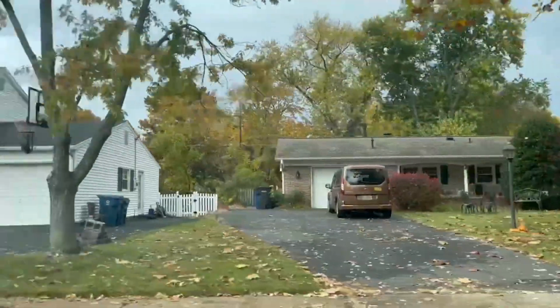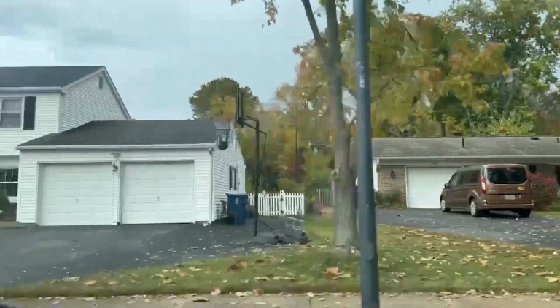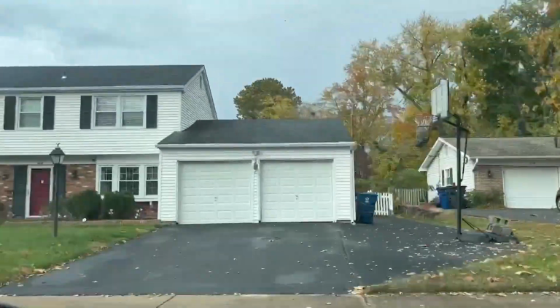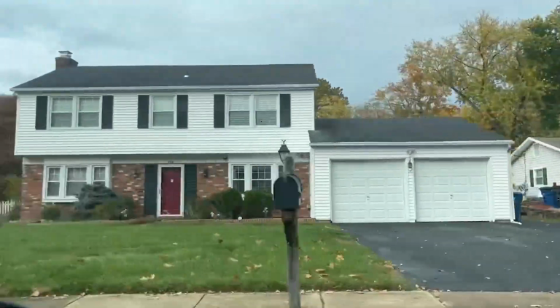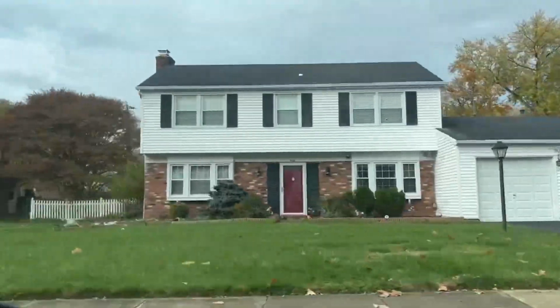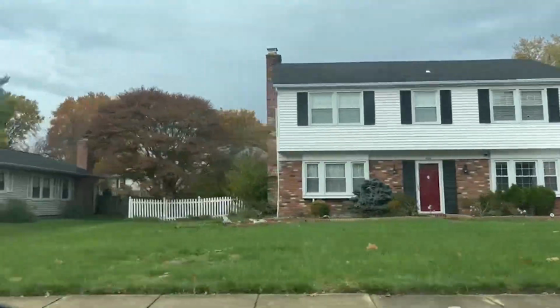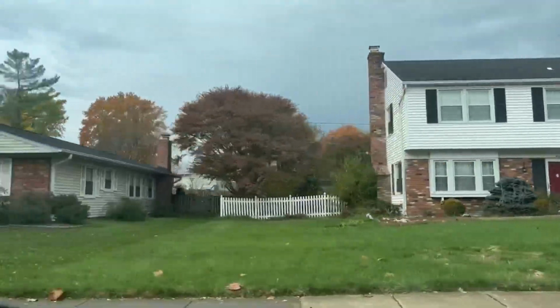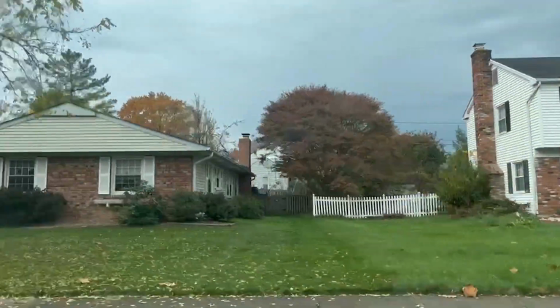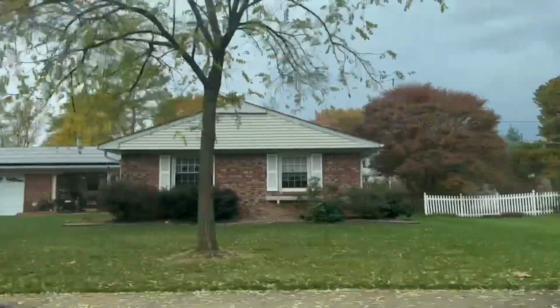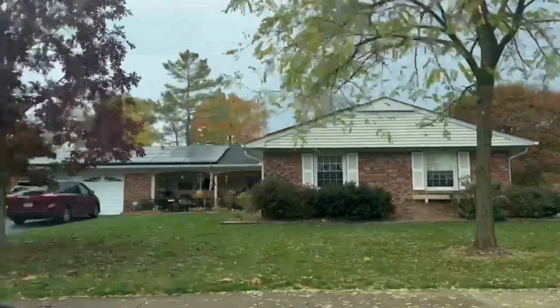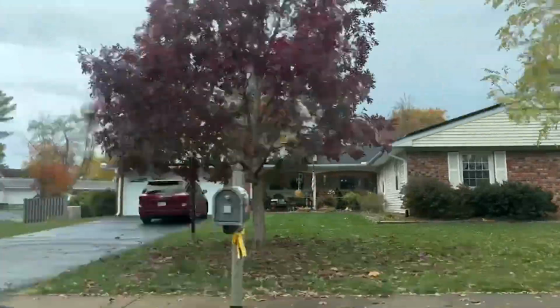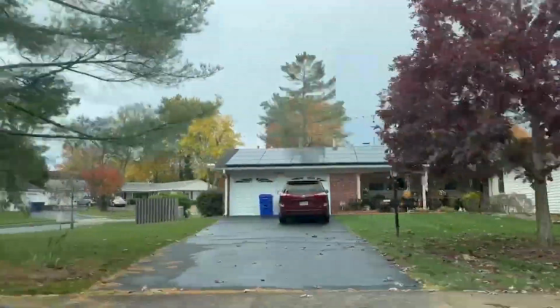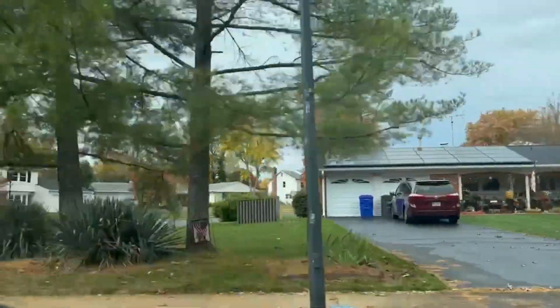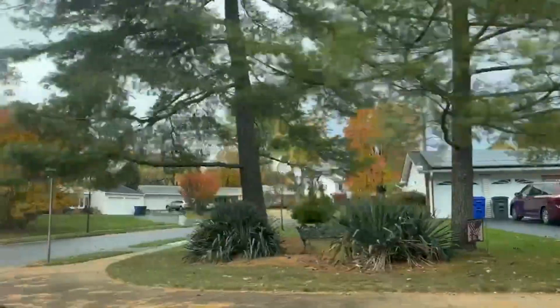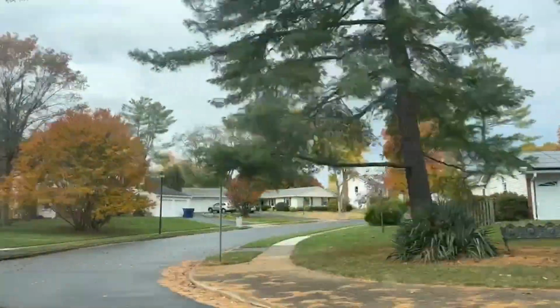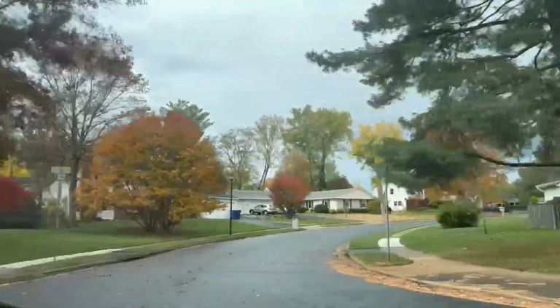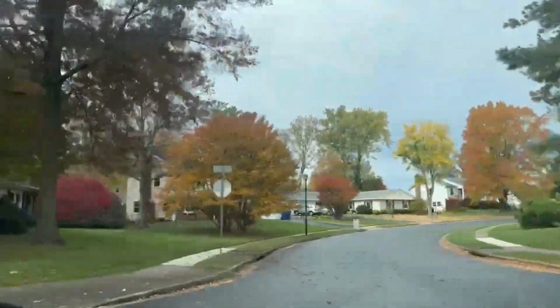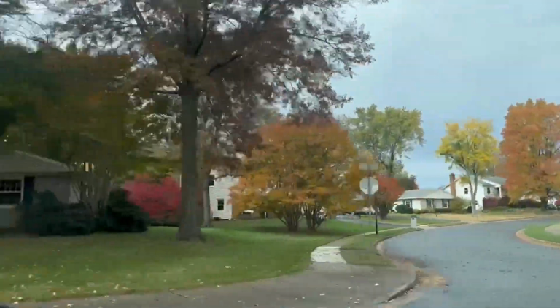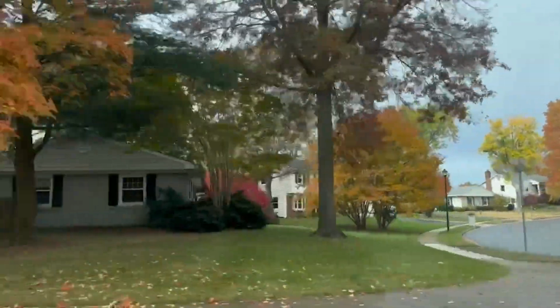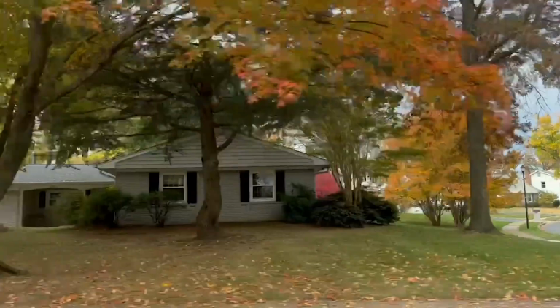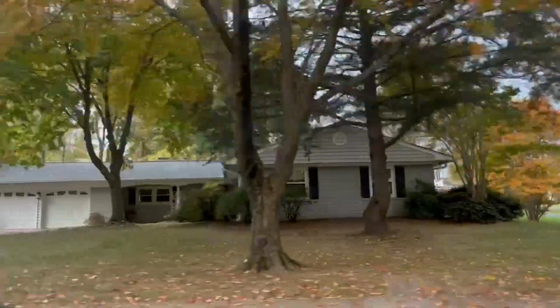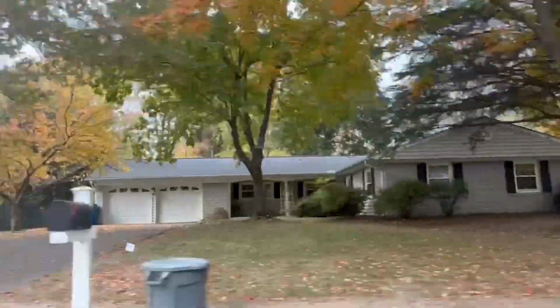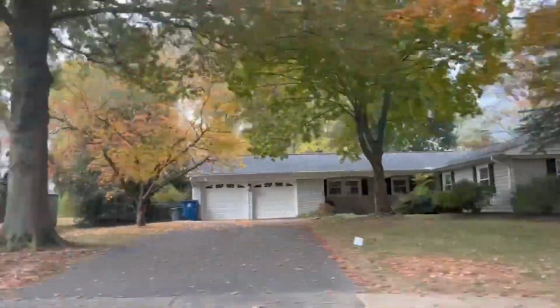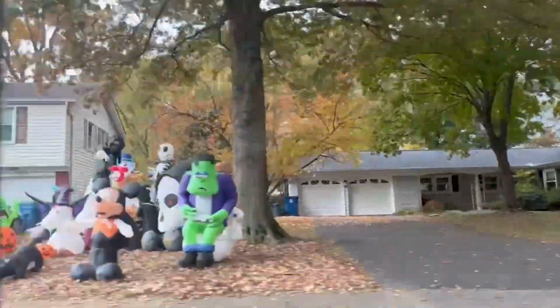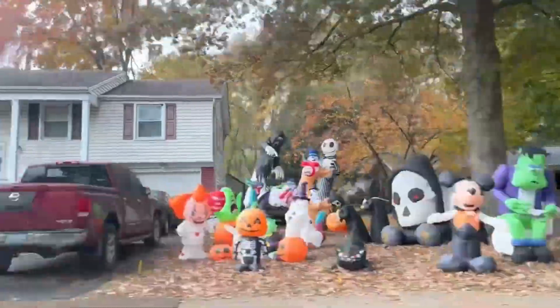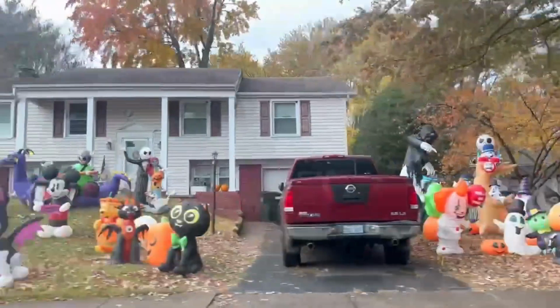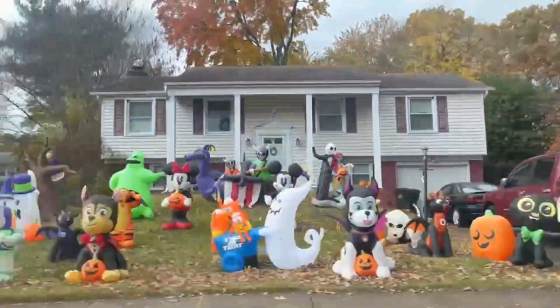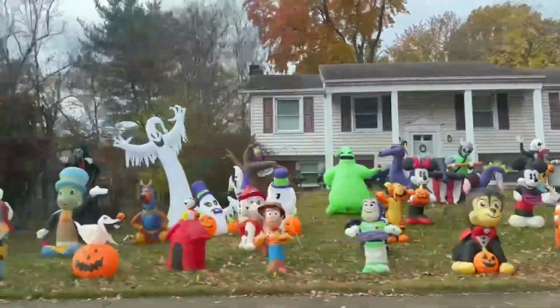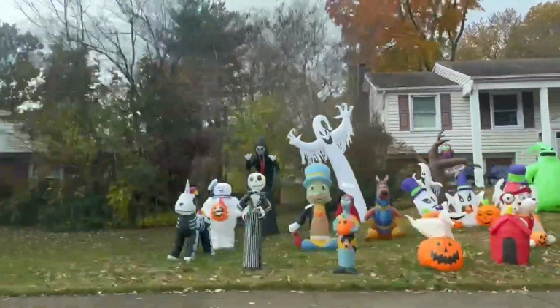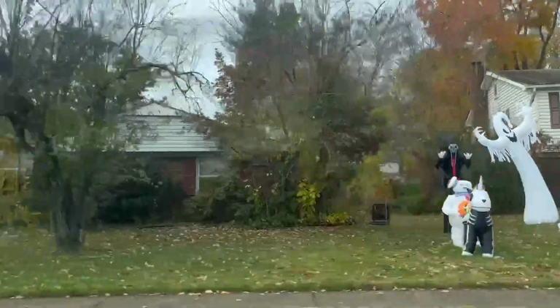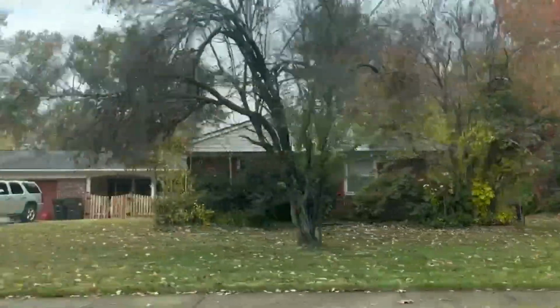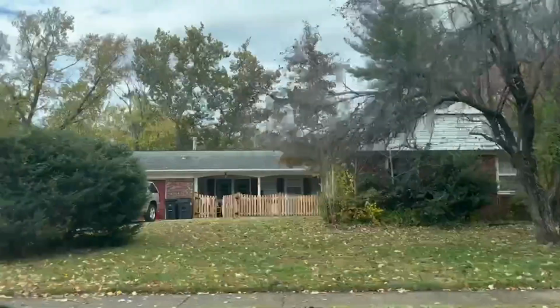Greenbrier Shopping Center is just minutes away. You'll find a grocery store, retail stores, and great dine-in, dine-out options. Nearby attractions include two pizzerias, a burger joint, coffee shop, and an IHOP restaurant.